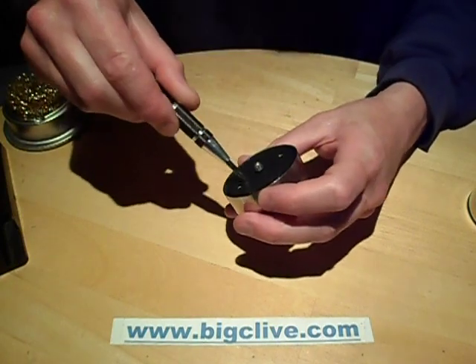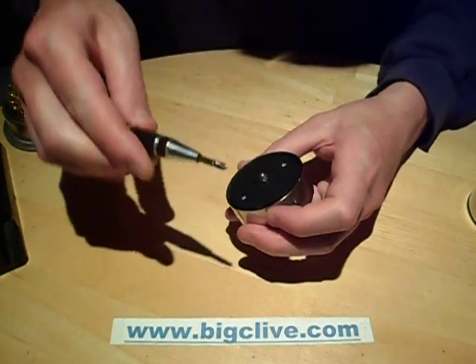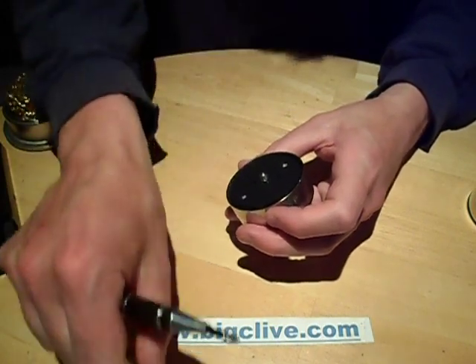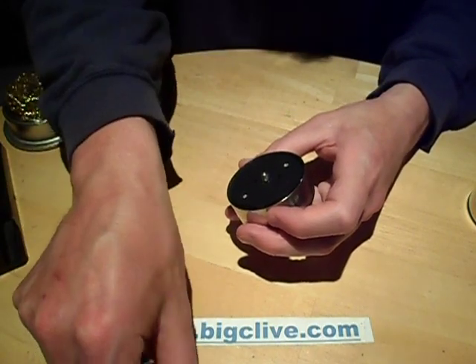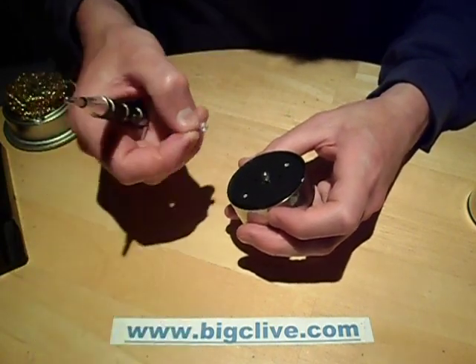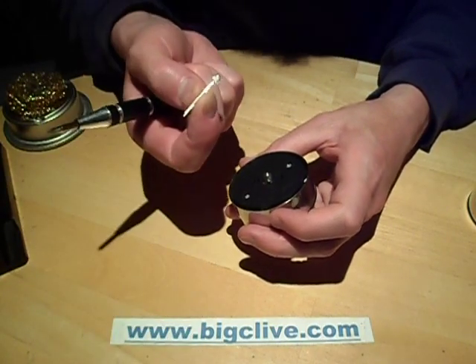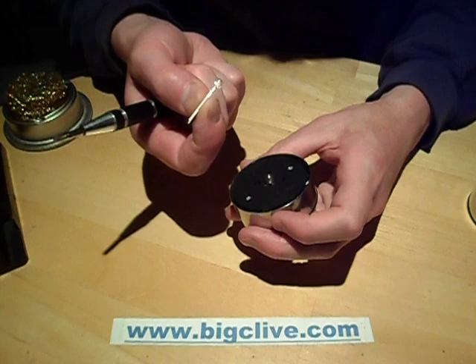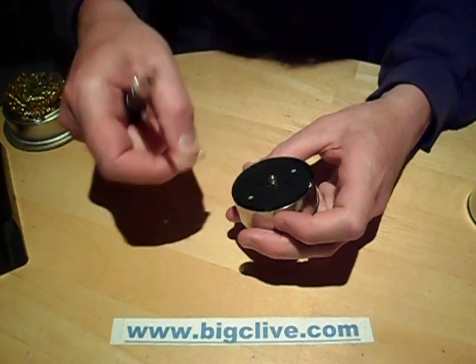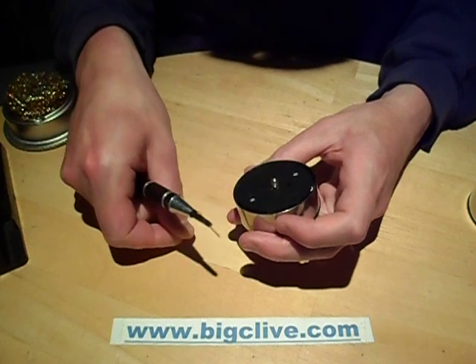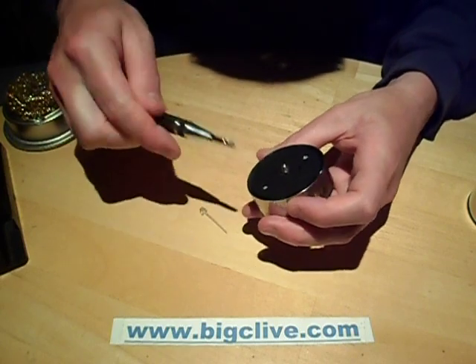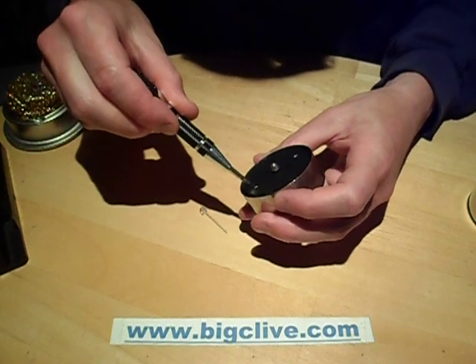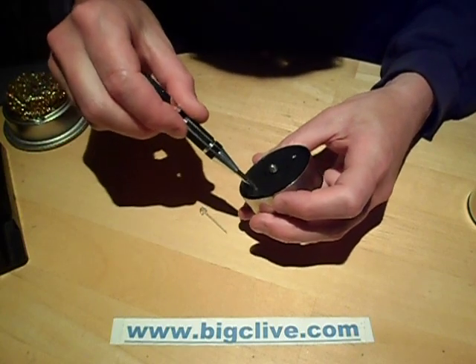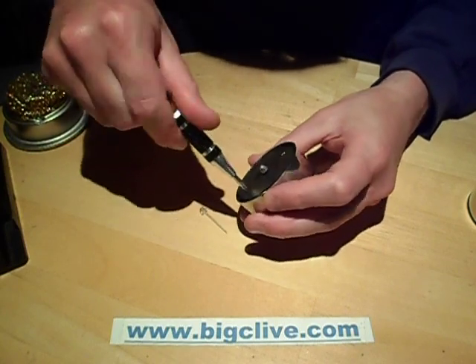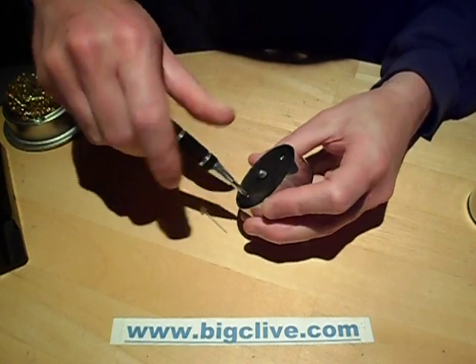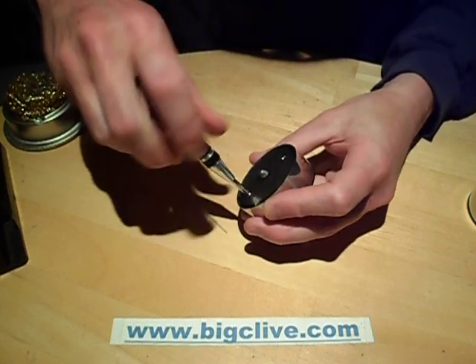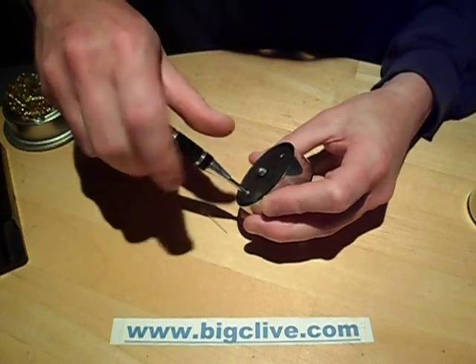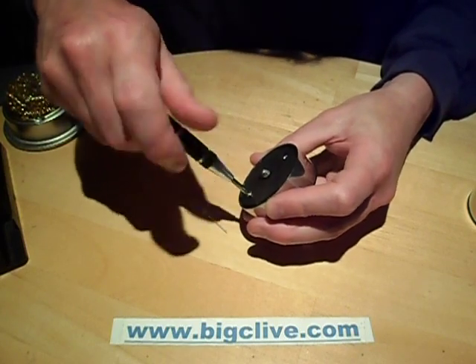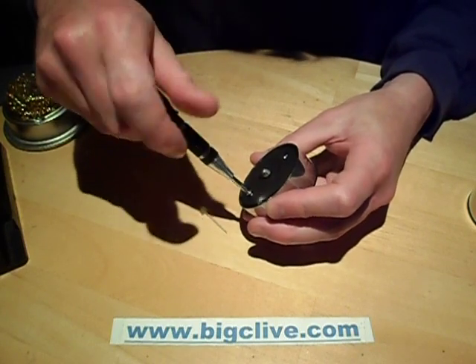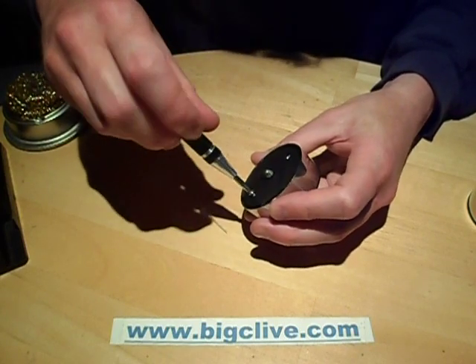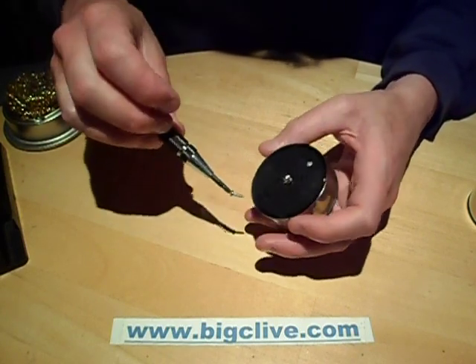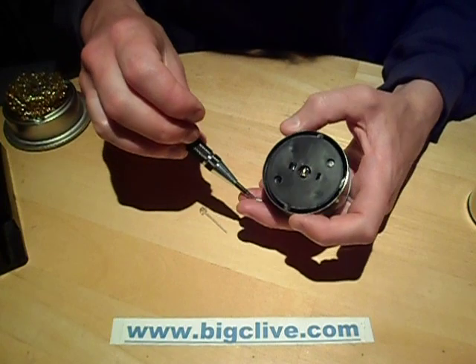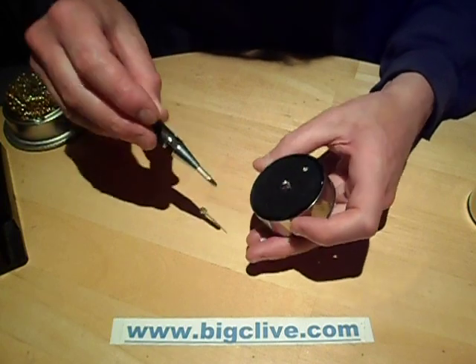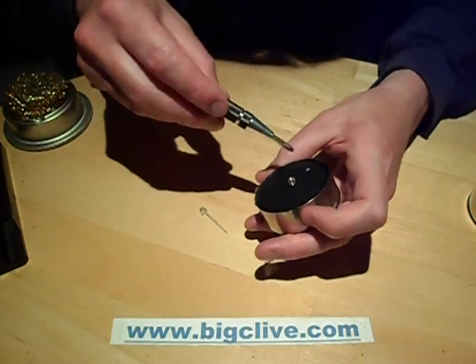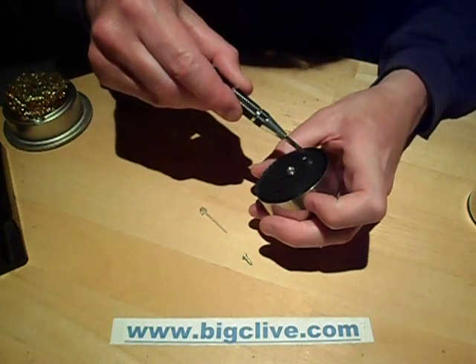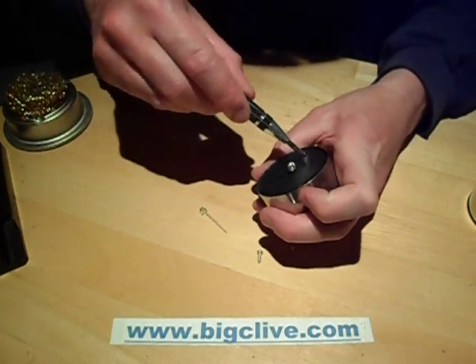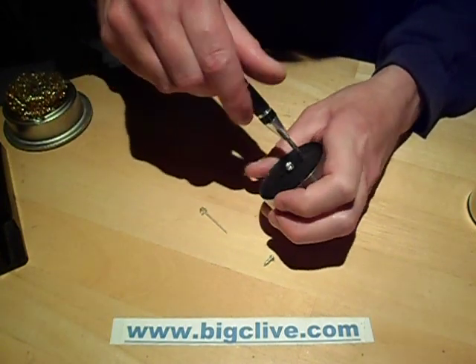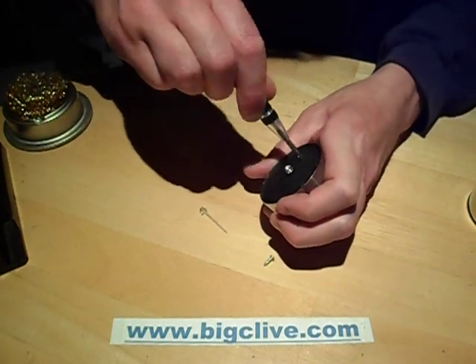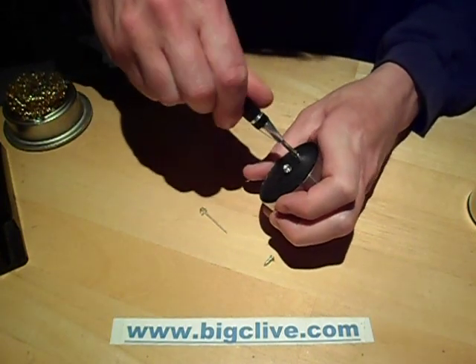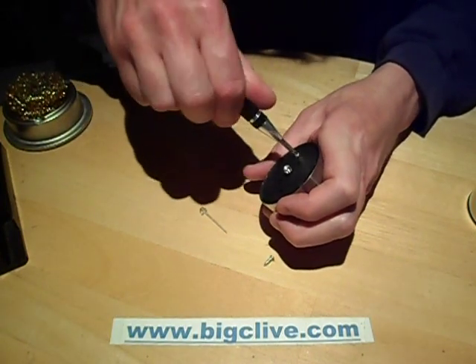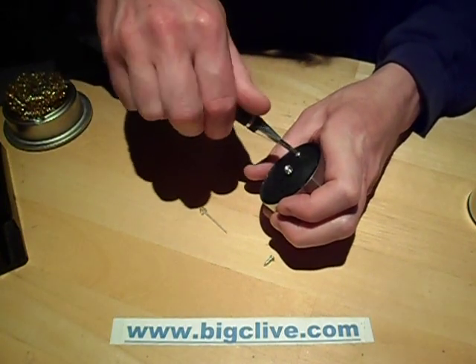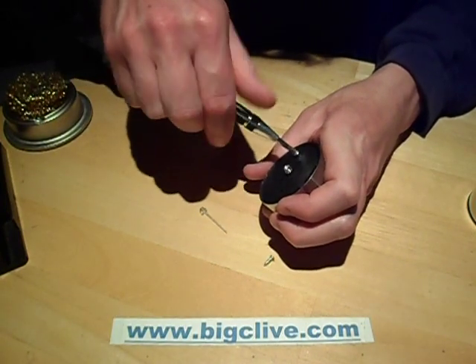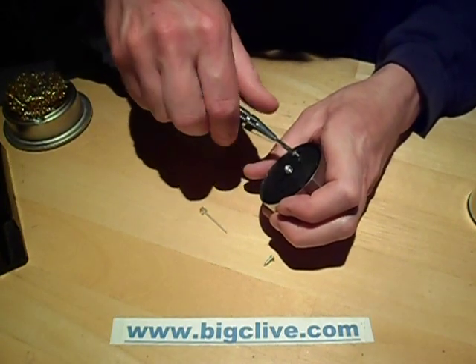We can change the LED for this warm white one. I'm not 100% sure what's inside this because I've not opened one of the newer ones, but the circuitry tends to be fairly consistent between them all.